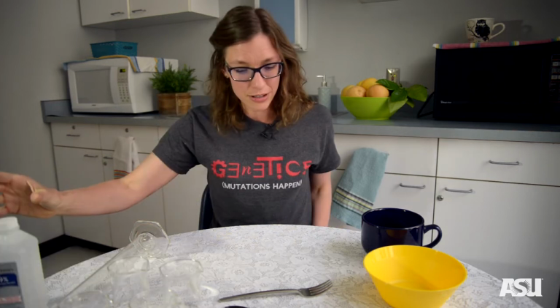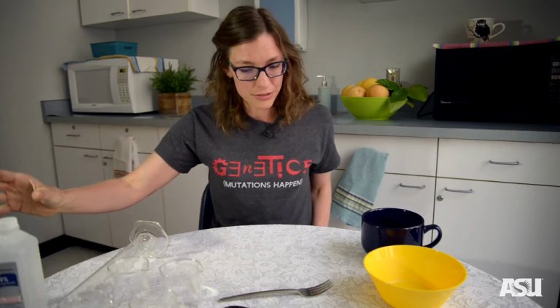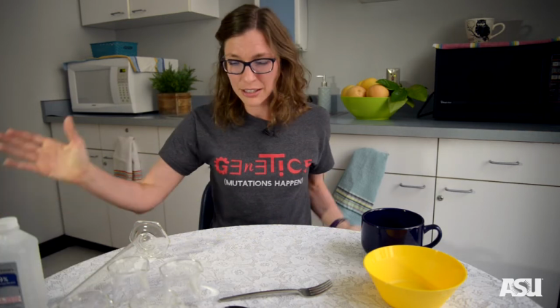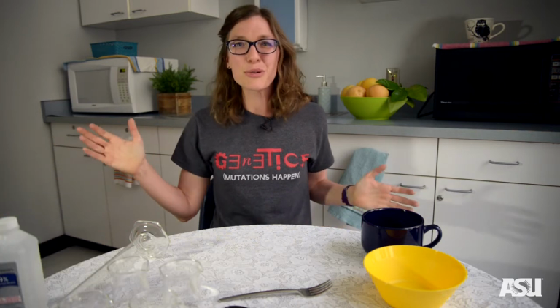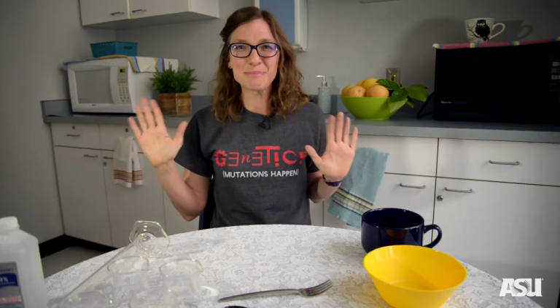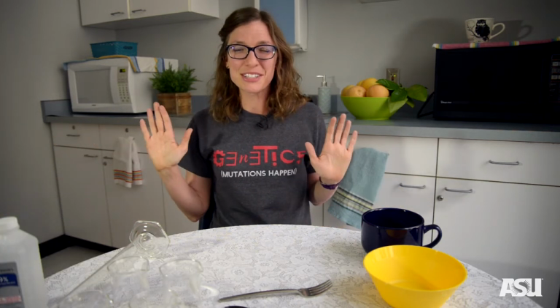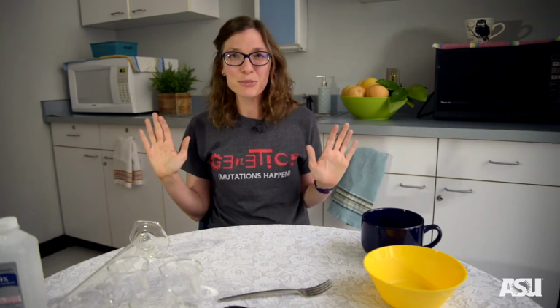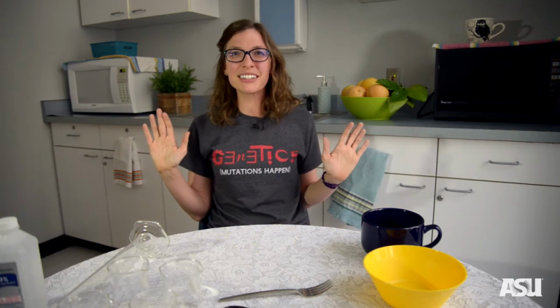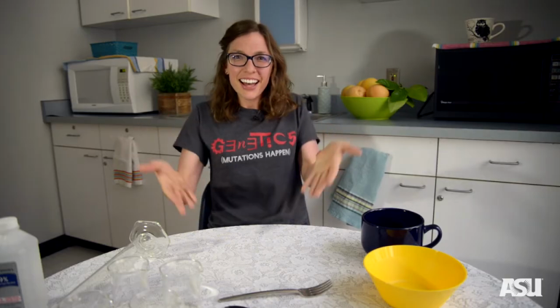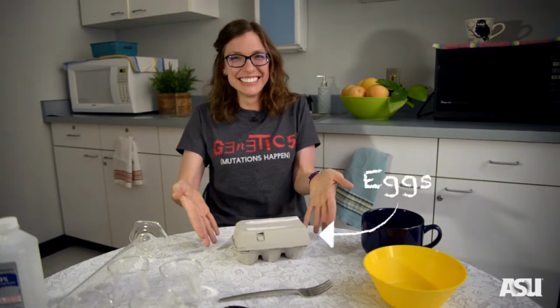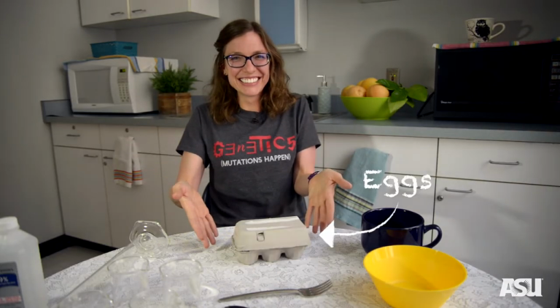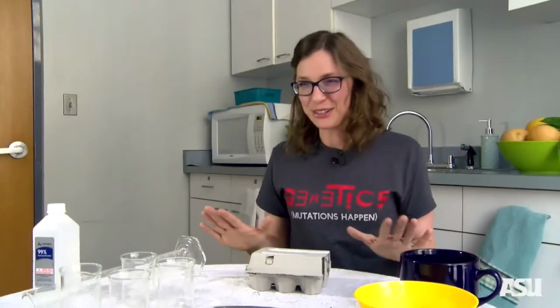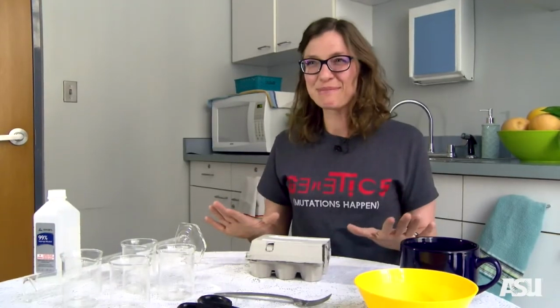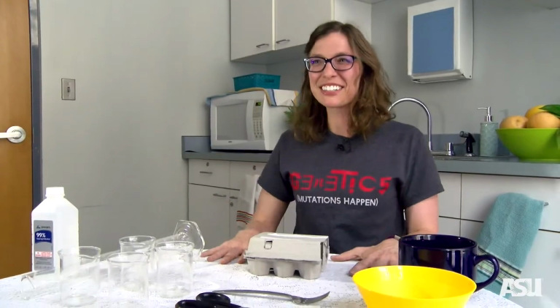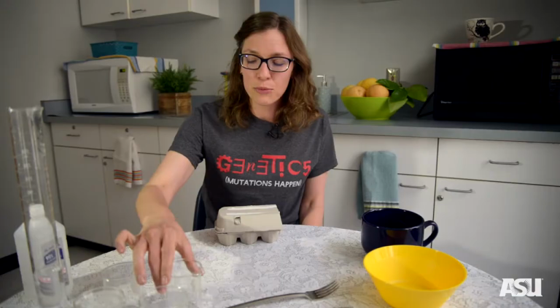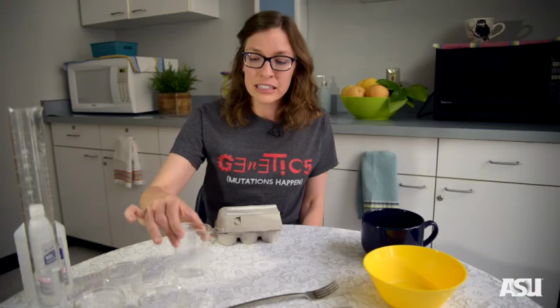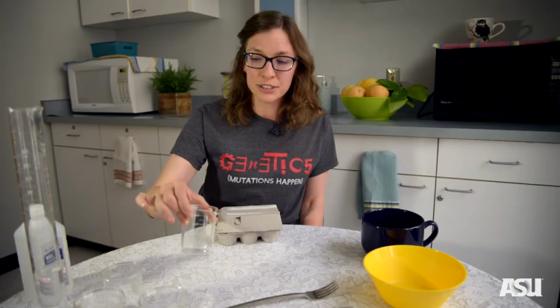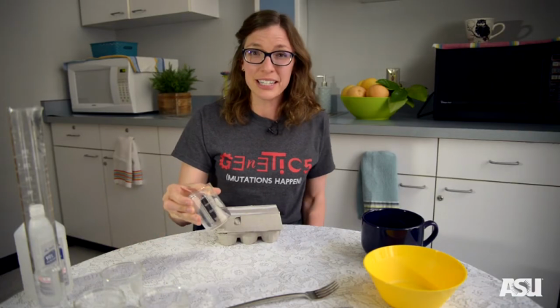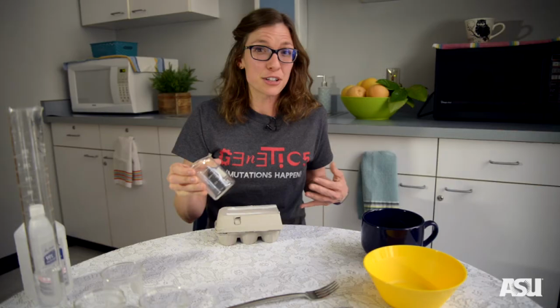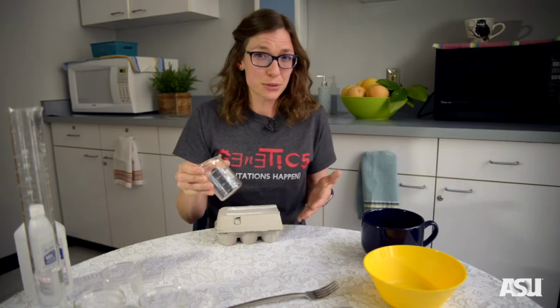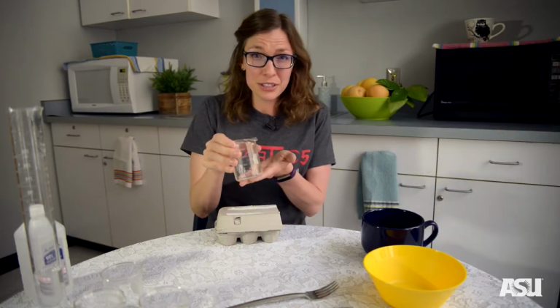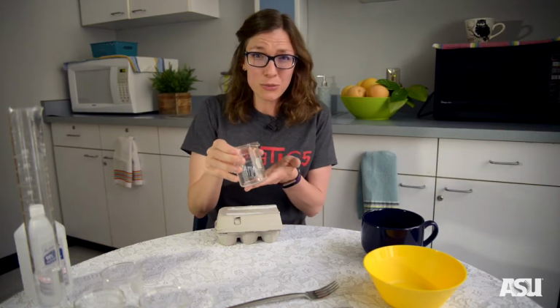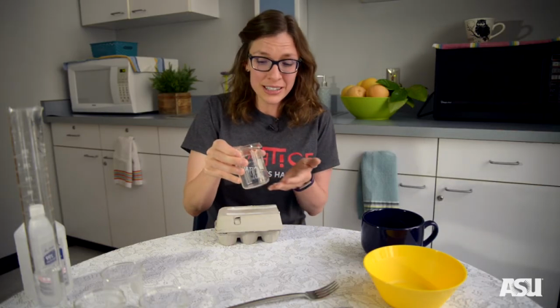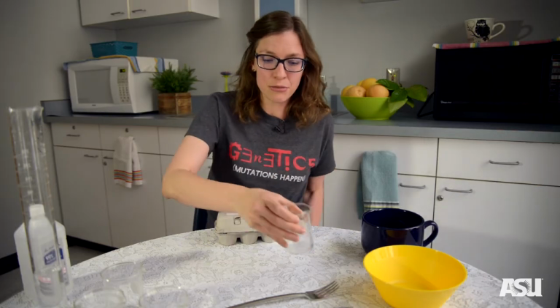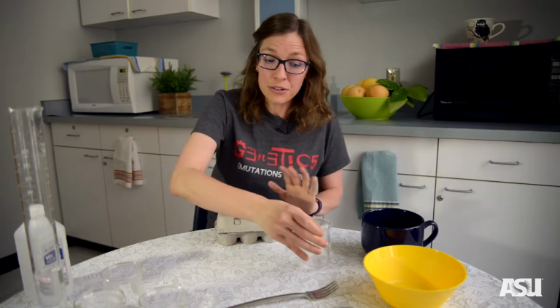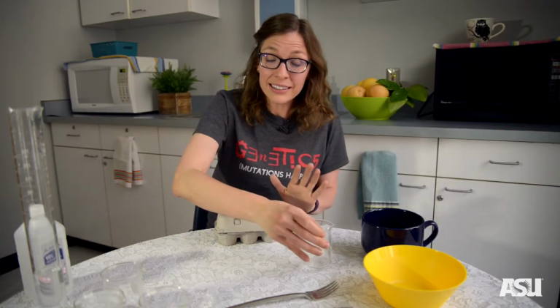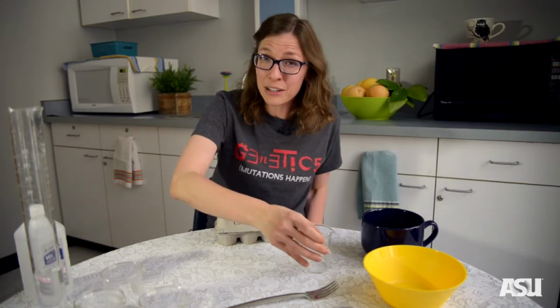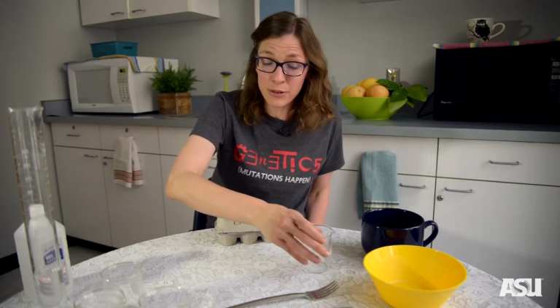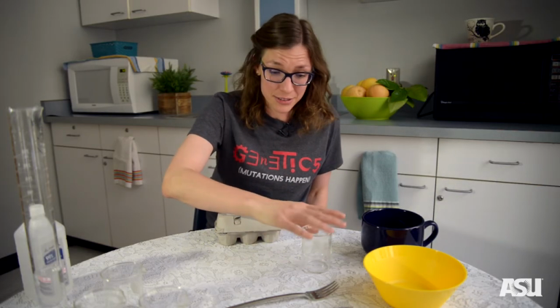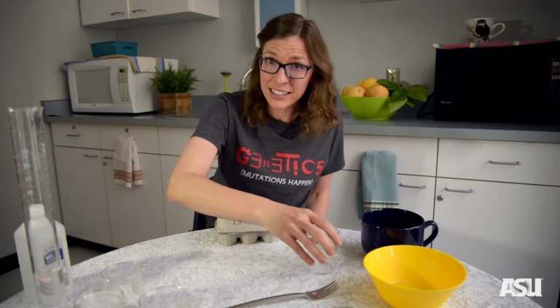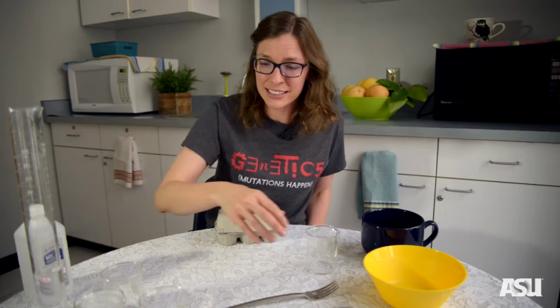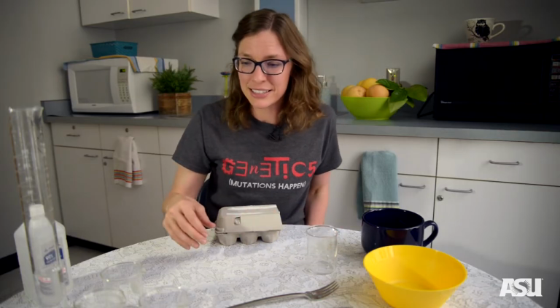We also need our protein, so today we'll be using eggs. Let's get started. One of the things we want to do is have a control, so we're going to start with one condition where we don't add anything but our egg whites — we're not going to add anything to this condition.